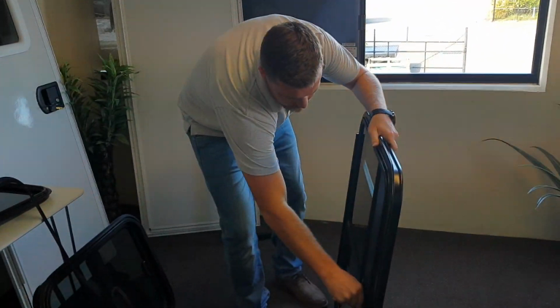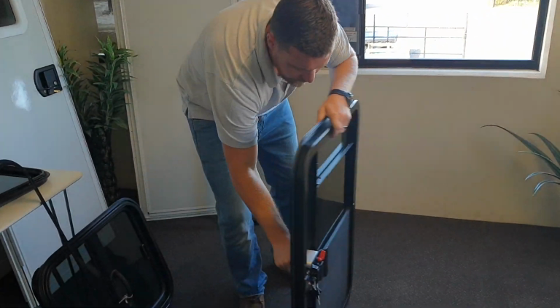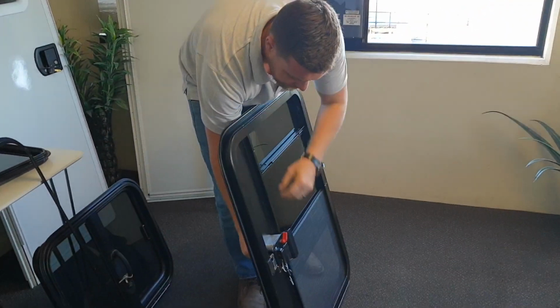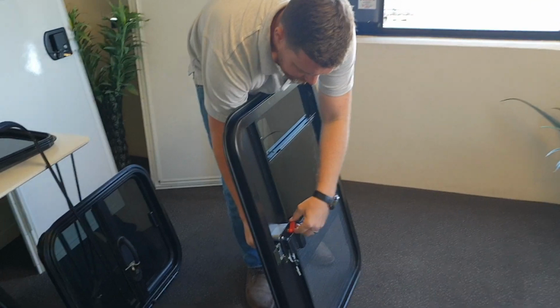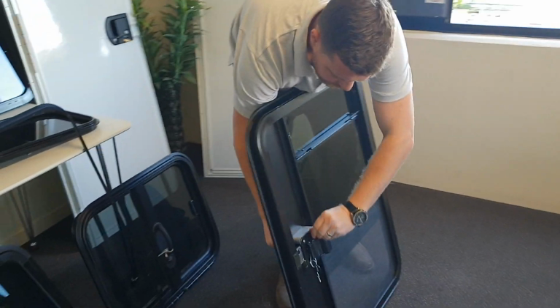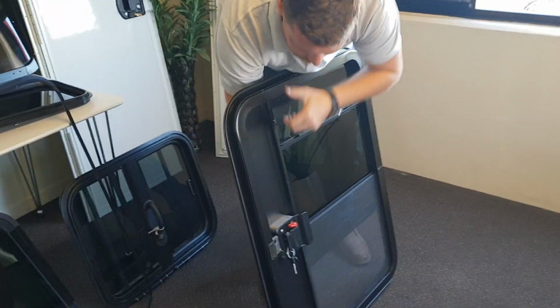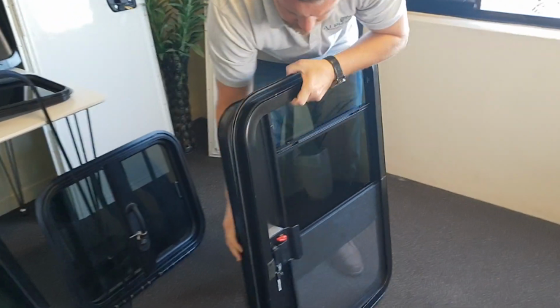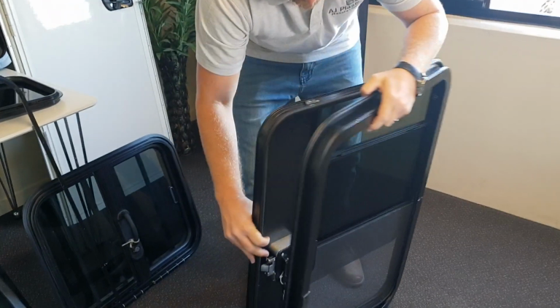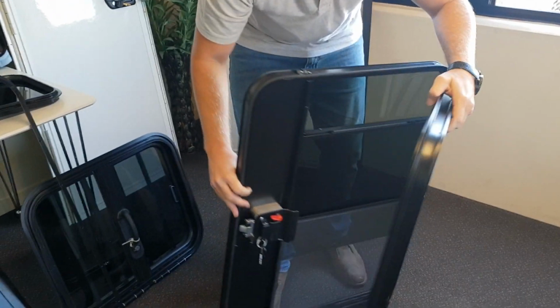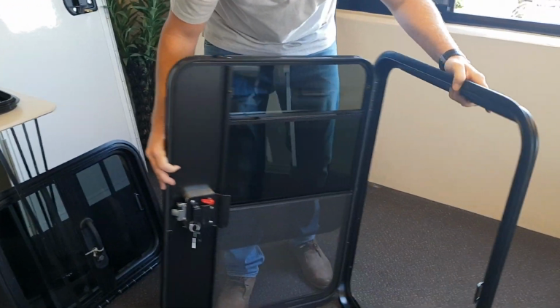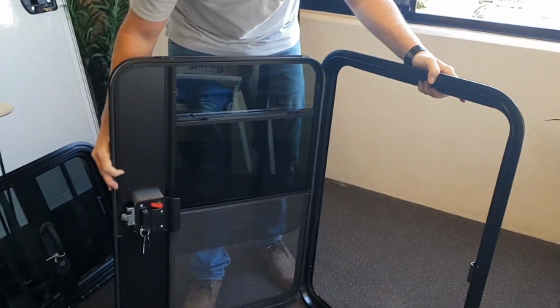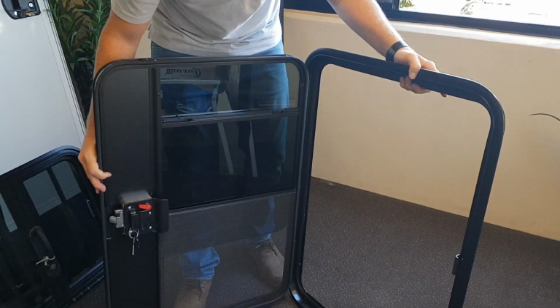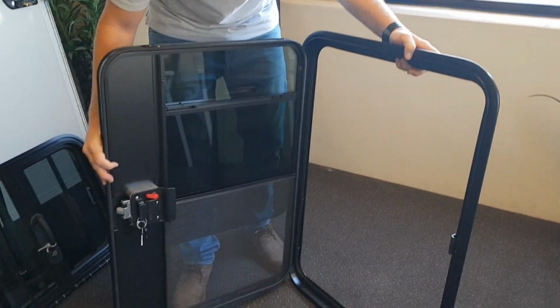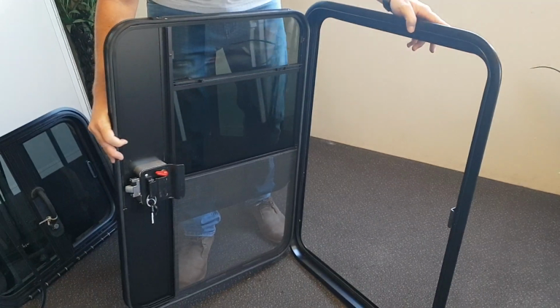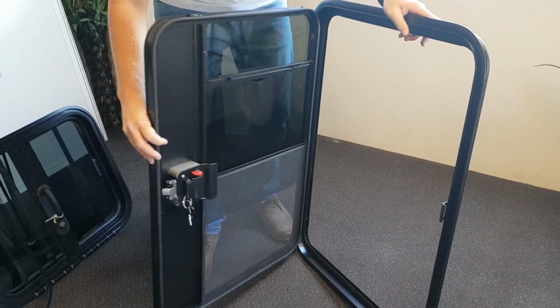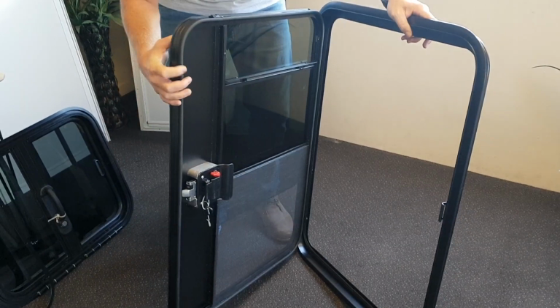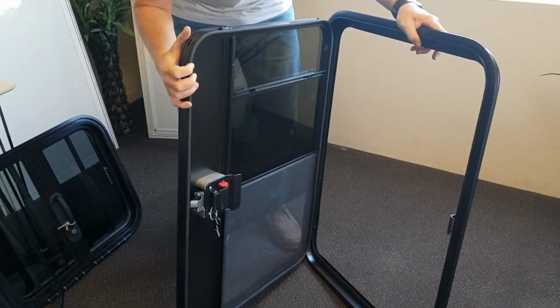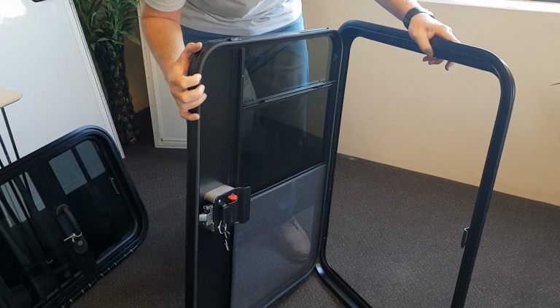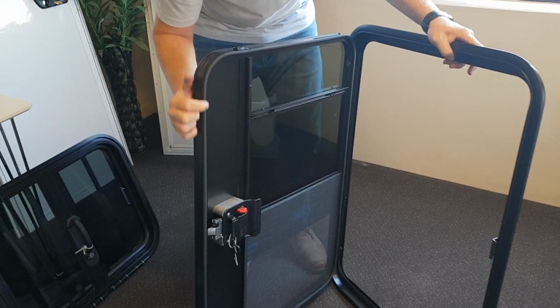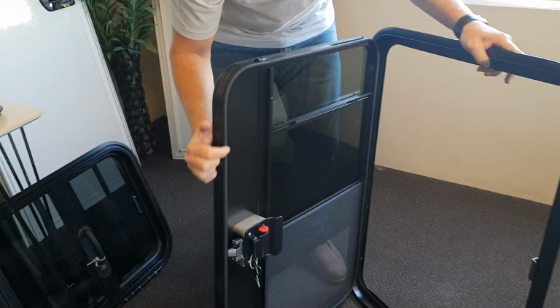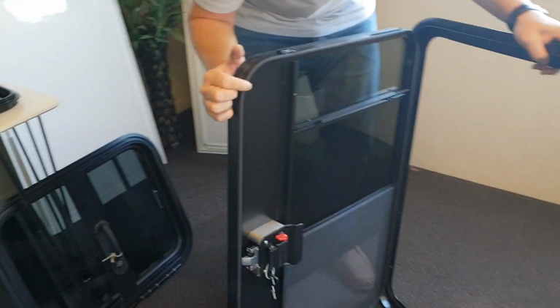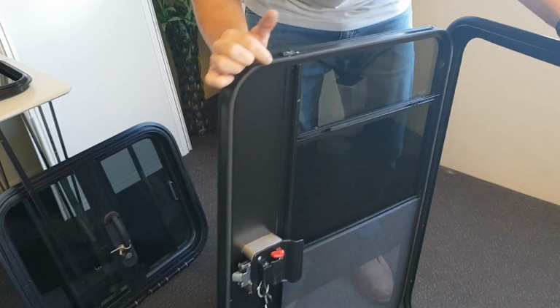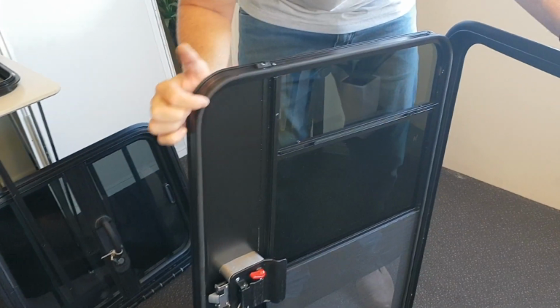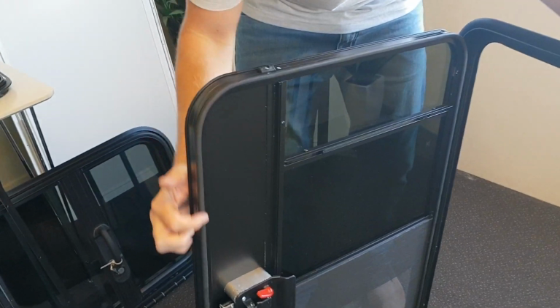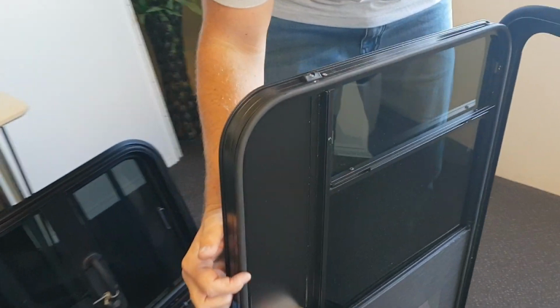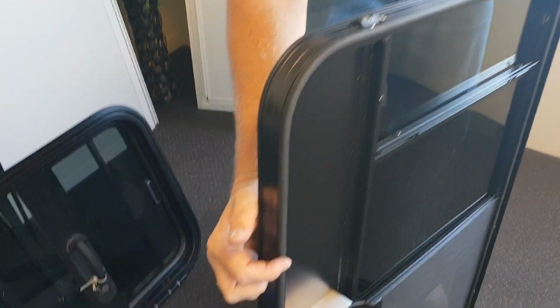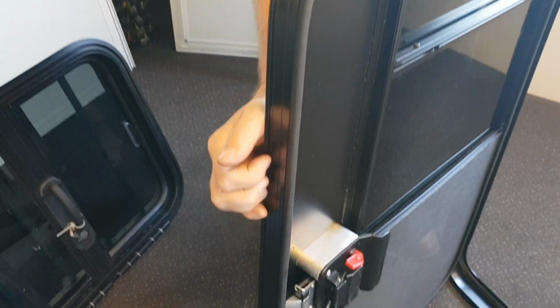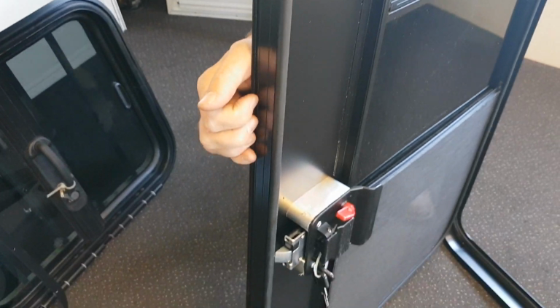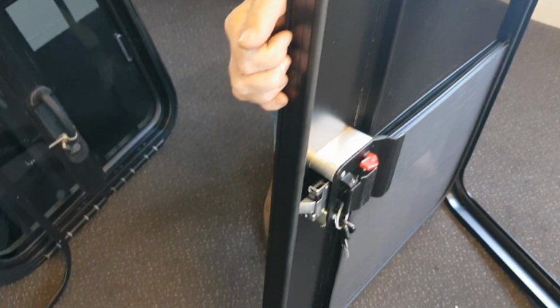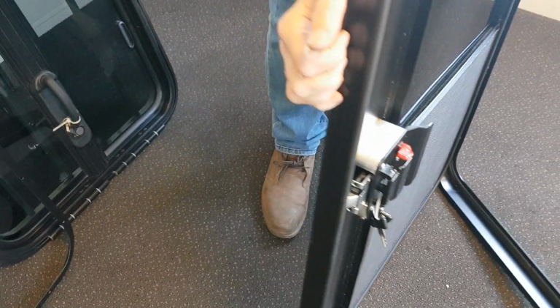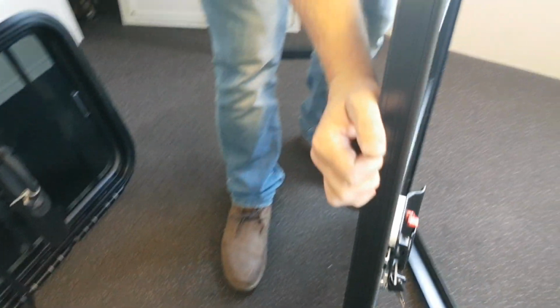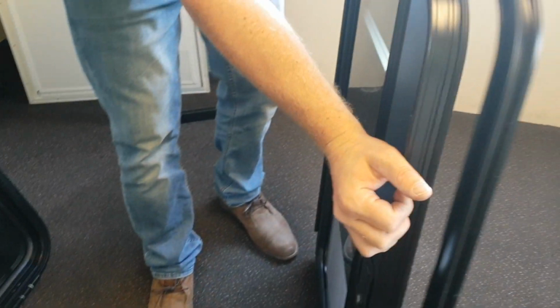So we unlock it, like so. There's your door — beautiful quality. You've got this awesome rubber gasket running around, so you really don't have to worry about any of the elements getting into your teardrop if you're going to be using one of these doors.